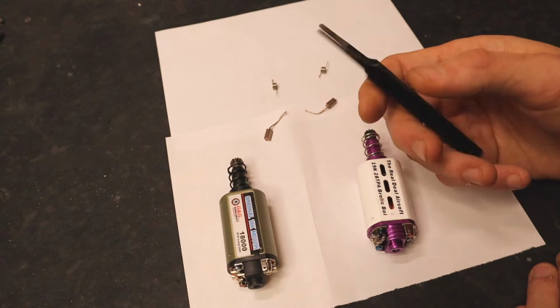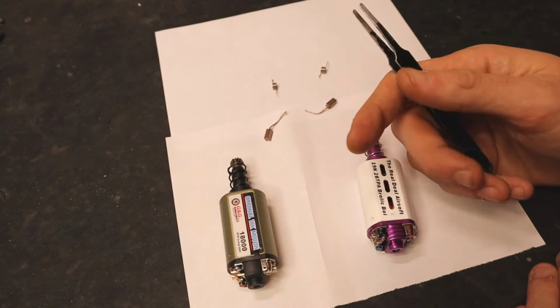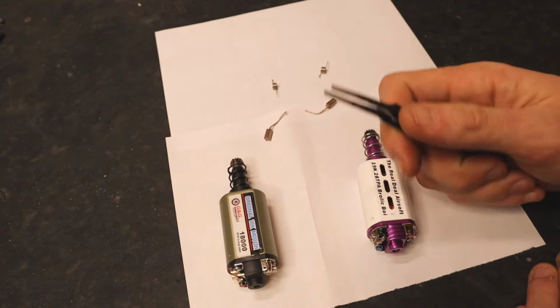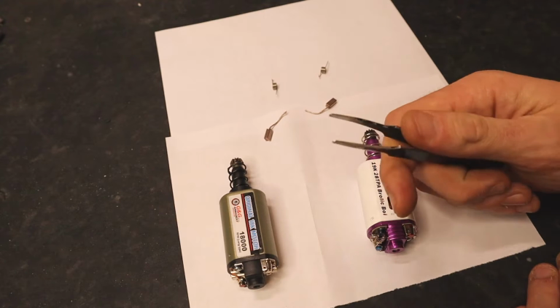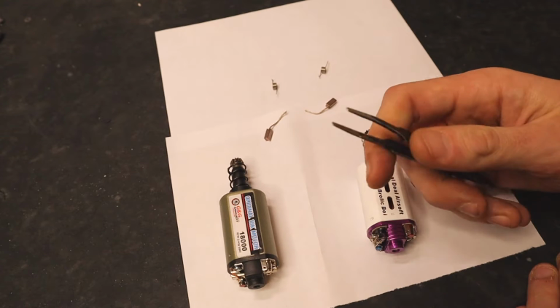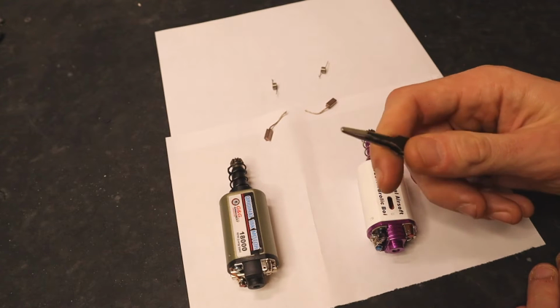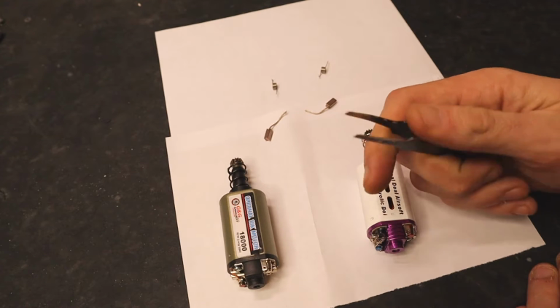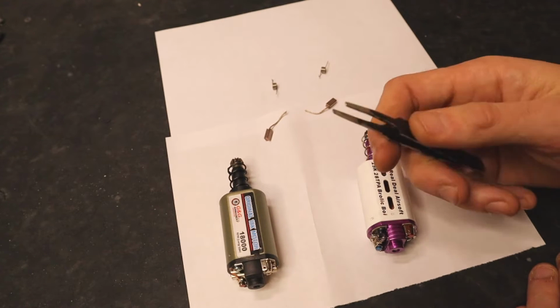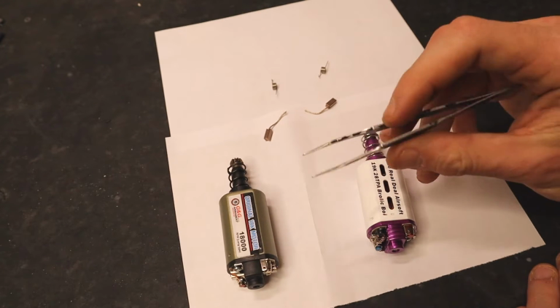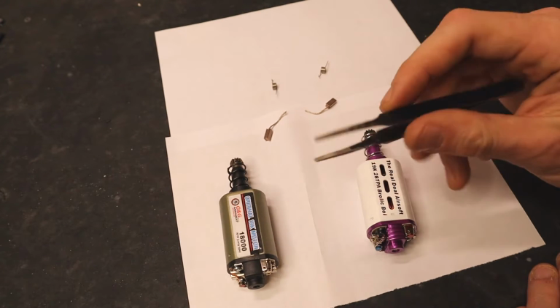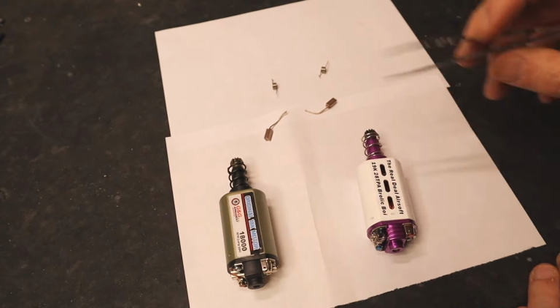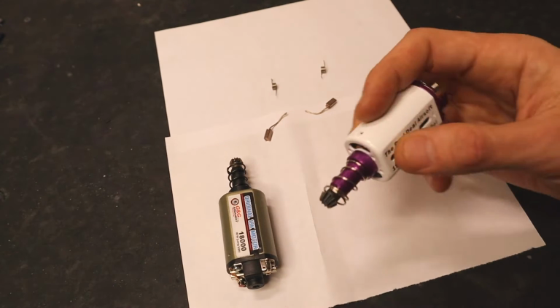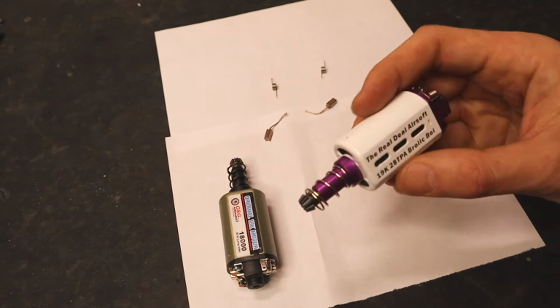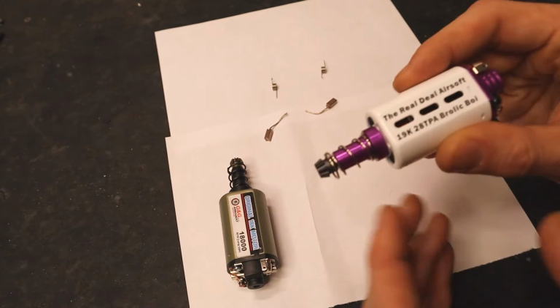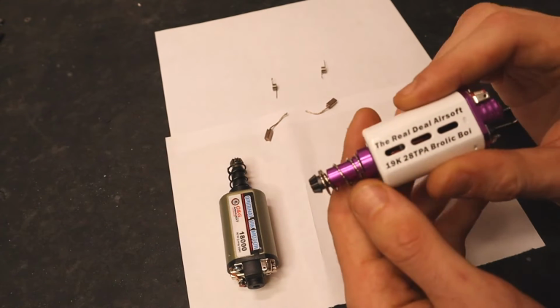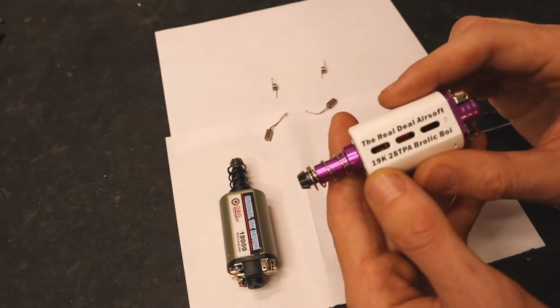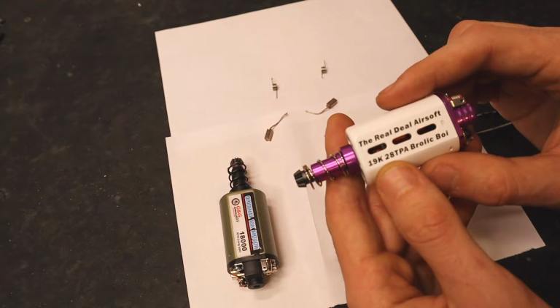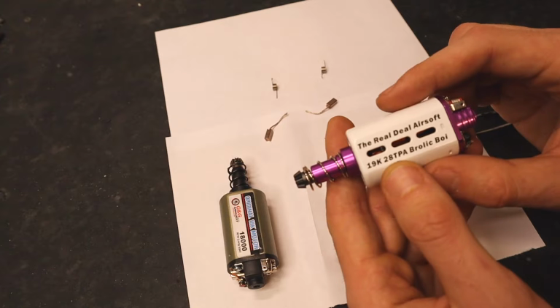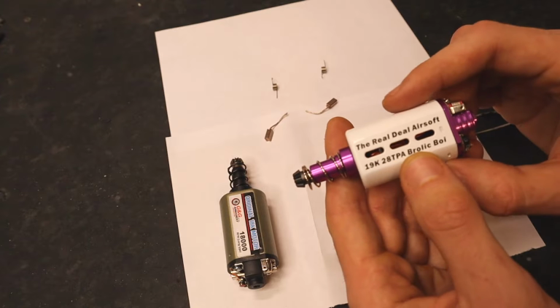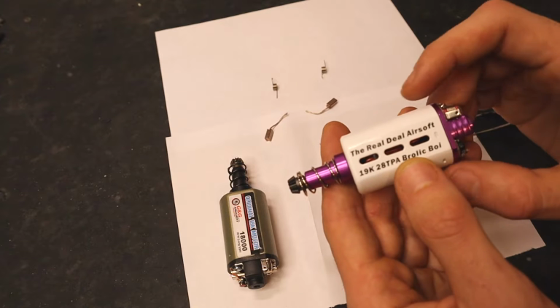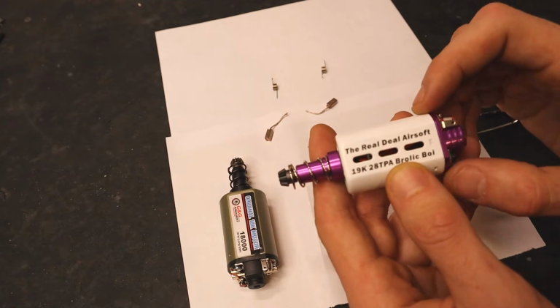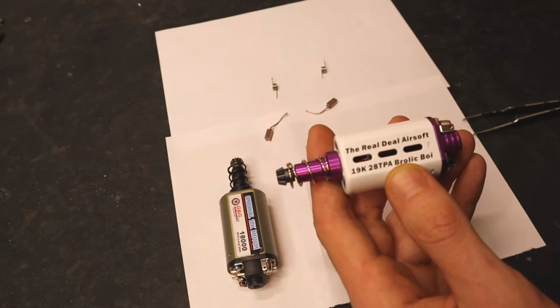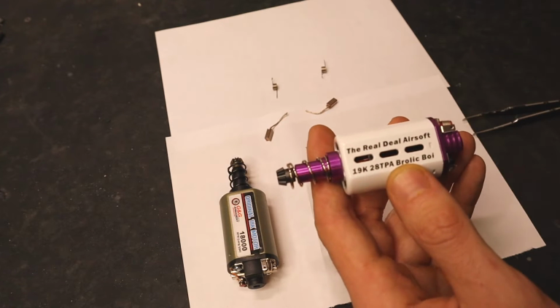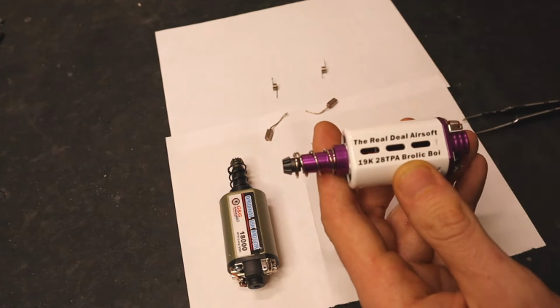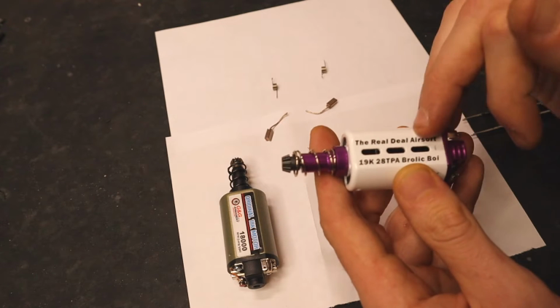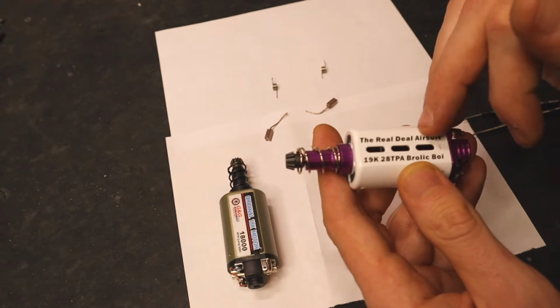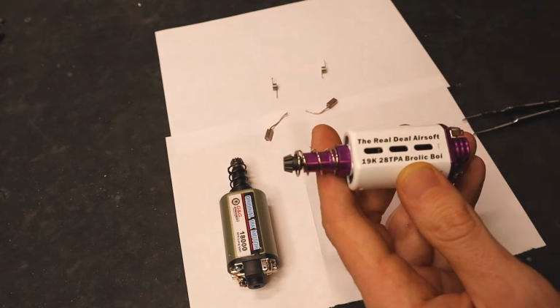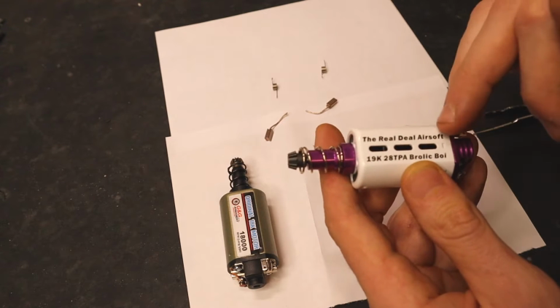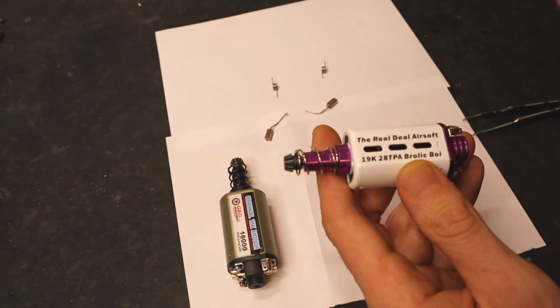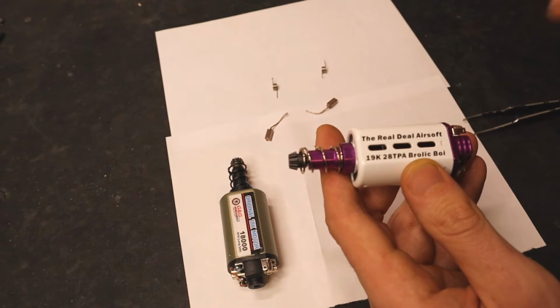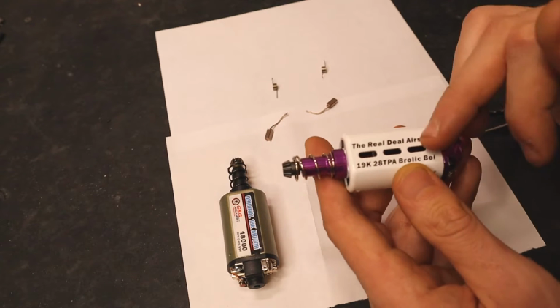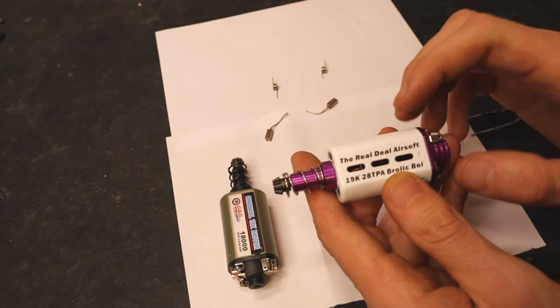In order to change your brushes you only need one tool — you can use a small flathead screwdriver or tweezers. In this video we're going to be using the Real Deal Airsoft 28 TPA Brolic Boy high torque motor as an example. We're going to be changing the brushes on this motor.